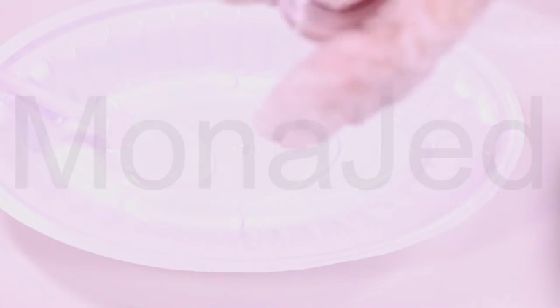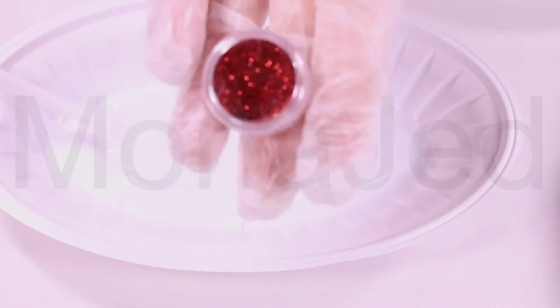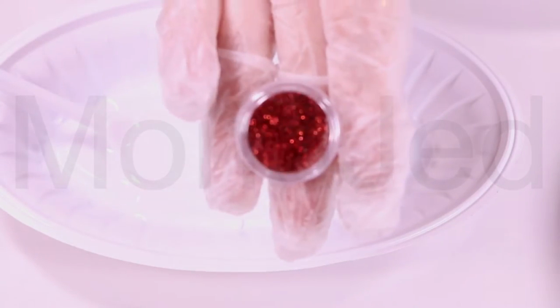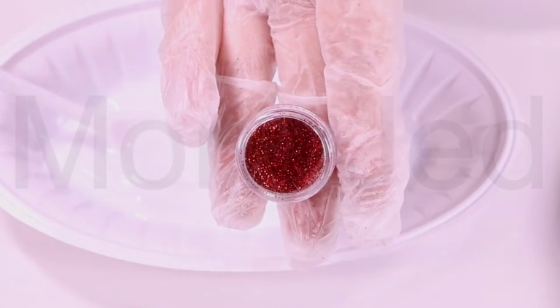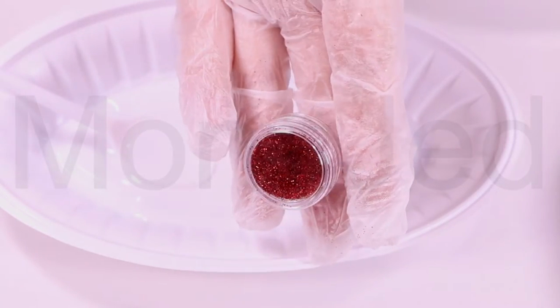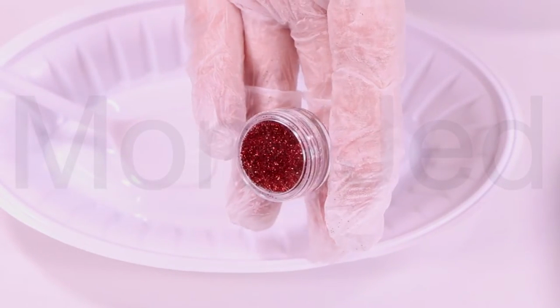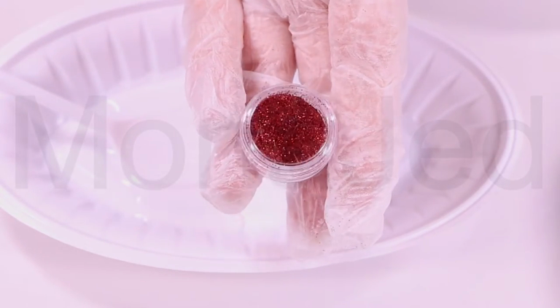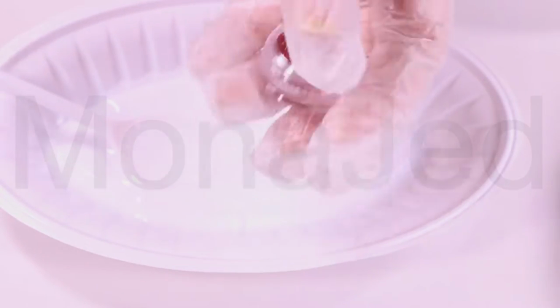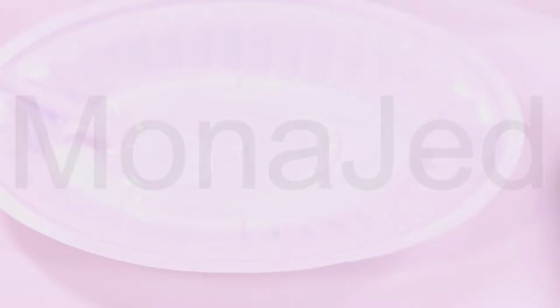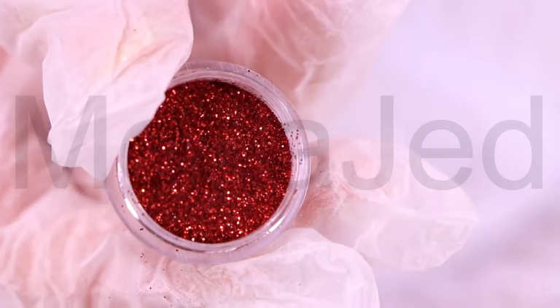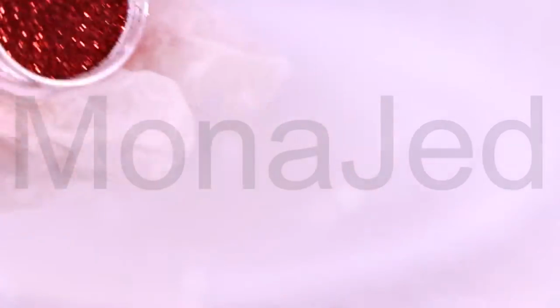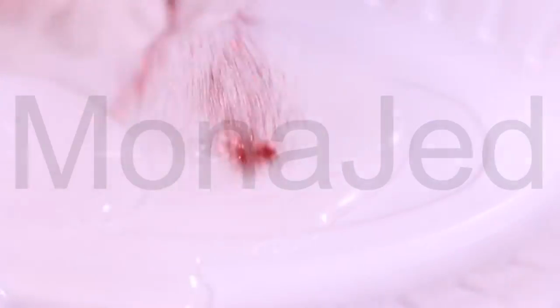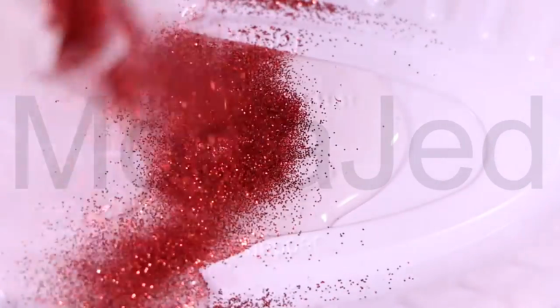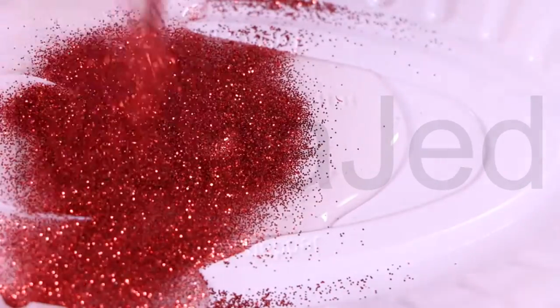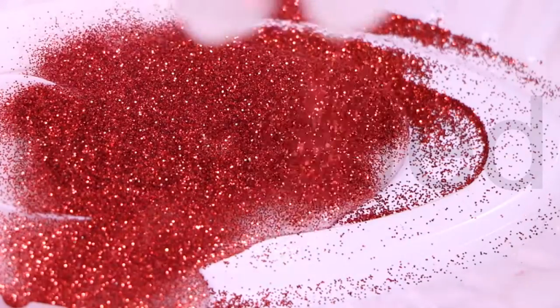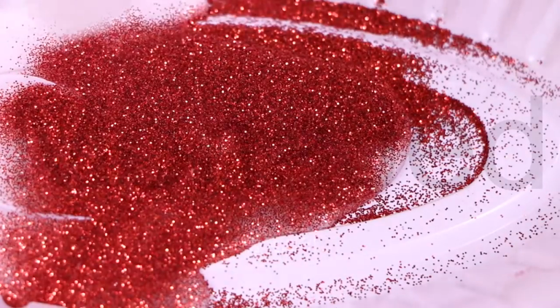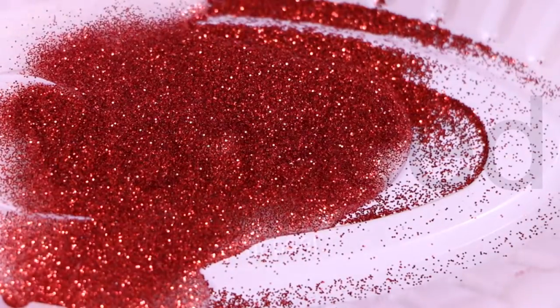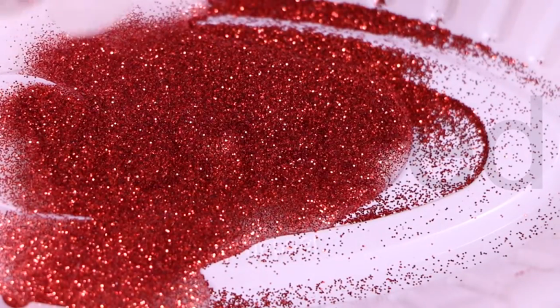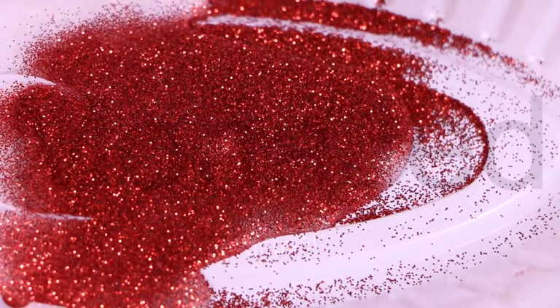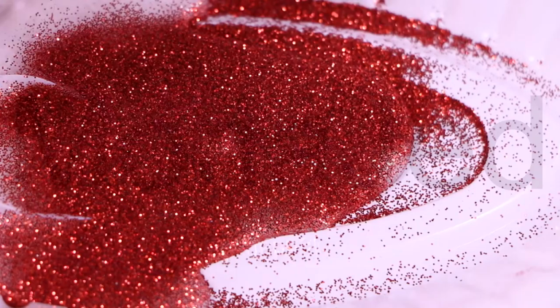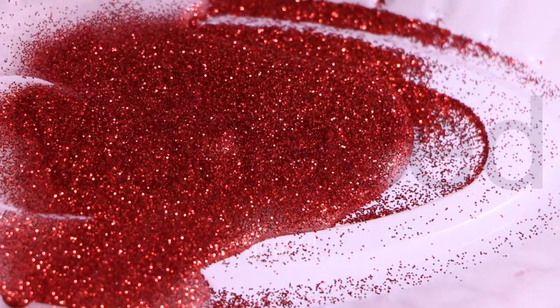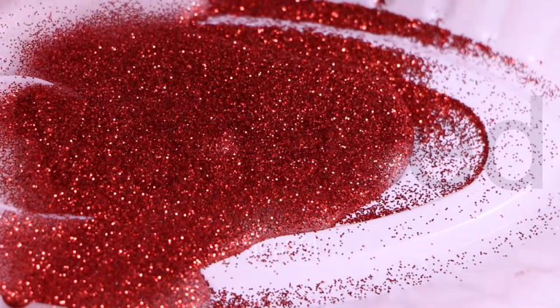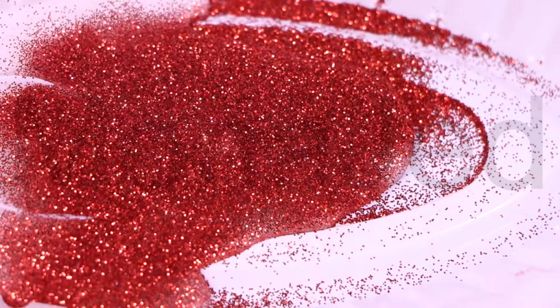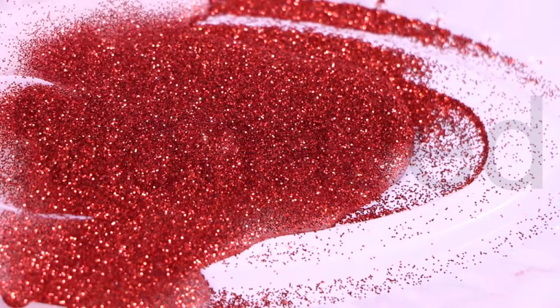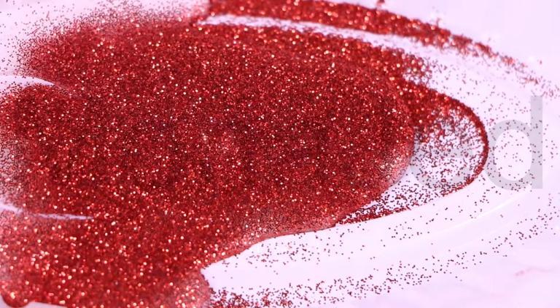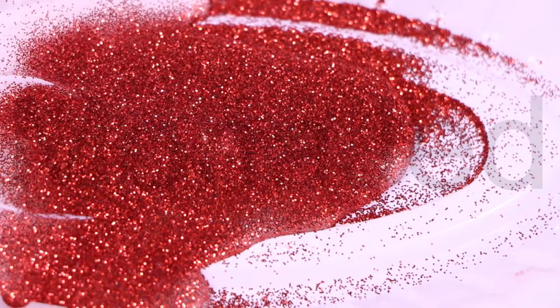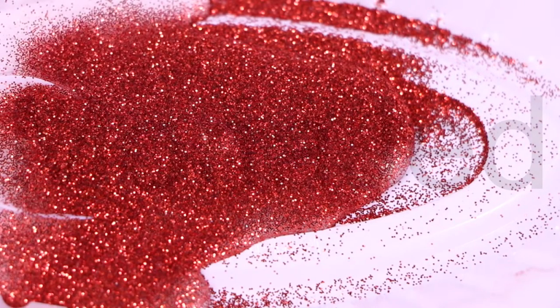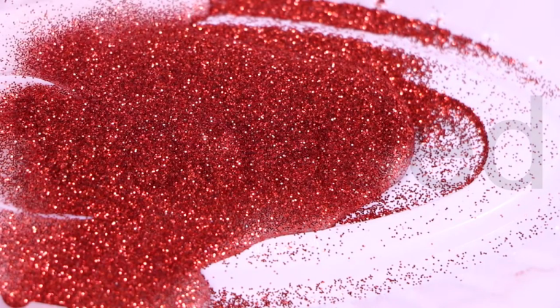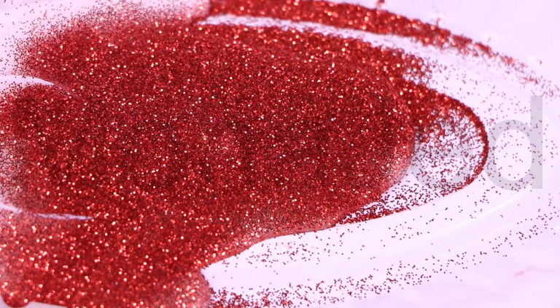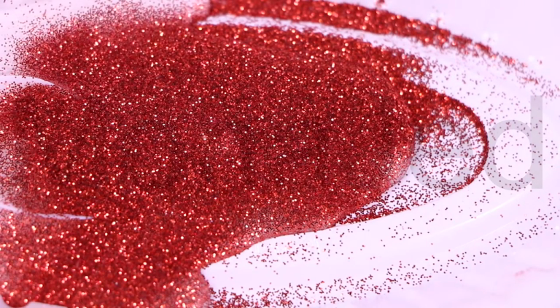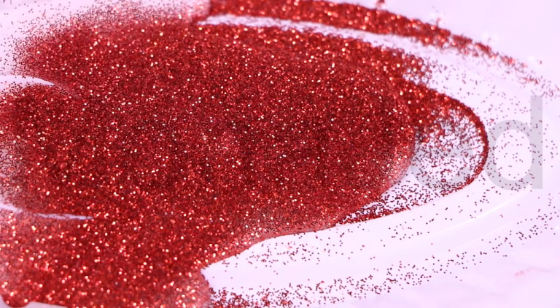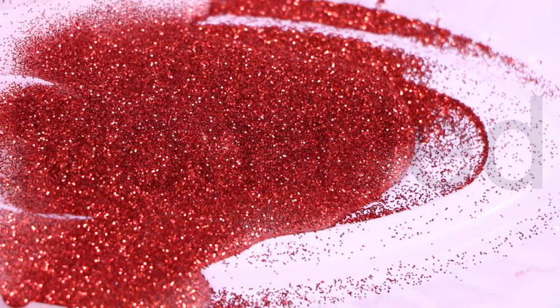The first color is red, which is one of the three primary colors in painting. In physics, red is the longest wavelength of light discernible to the human eye, falling in the range of 620 to 750 nanometers in the visible spectrum.